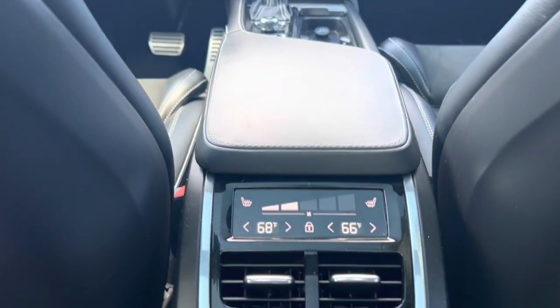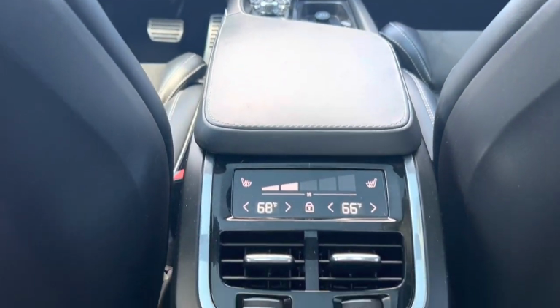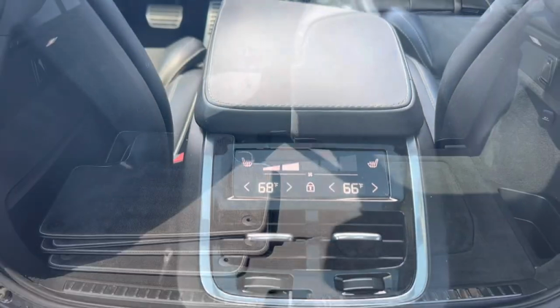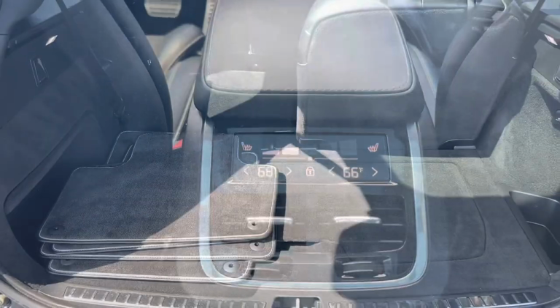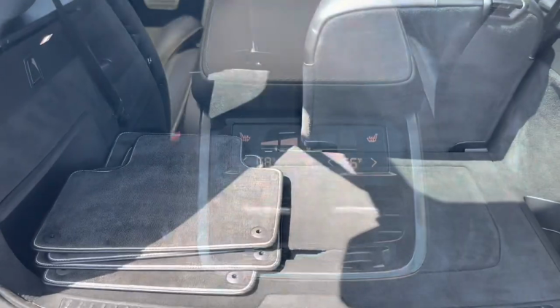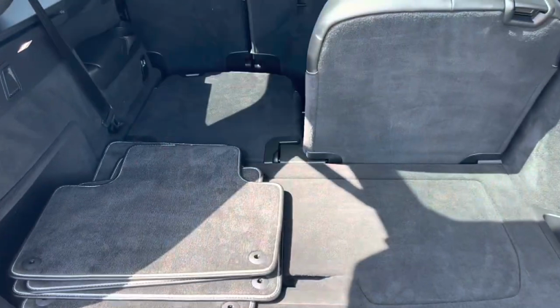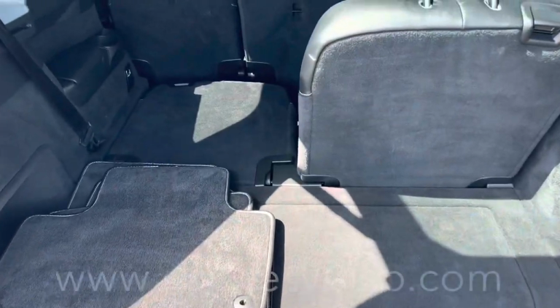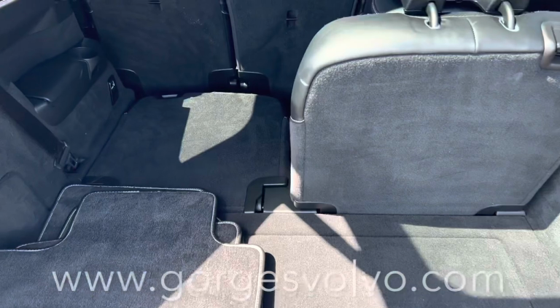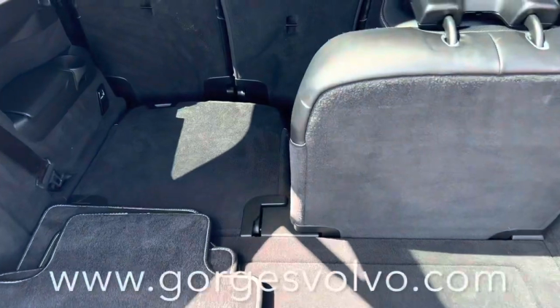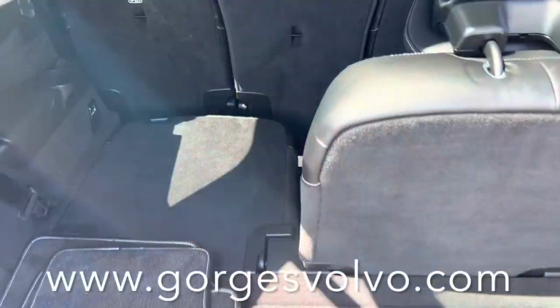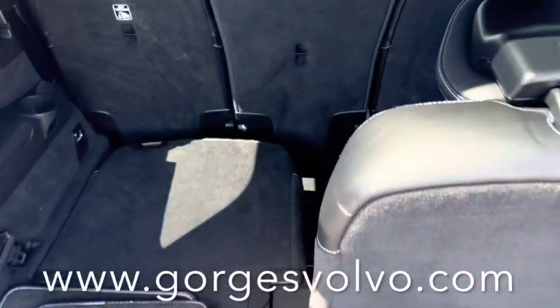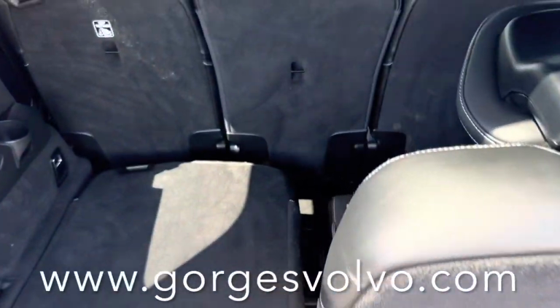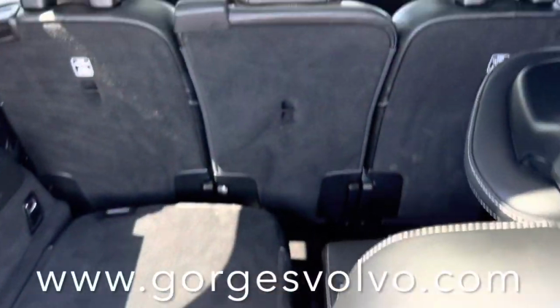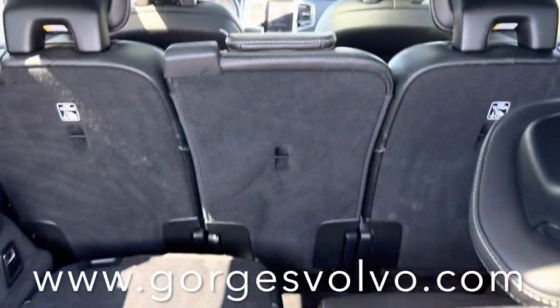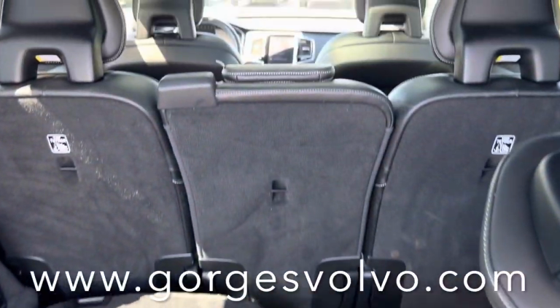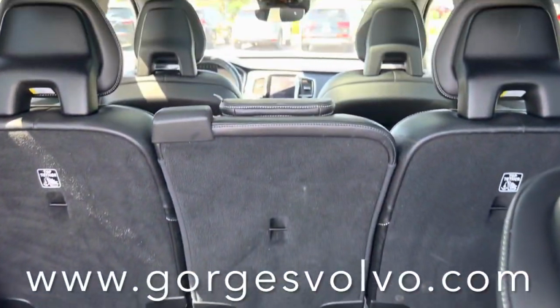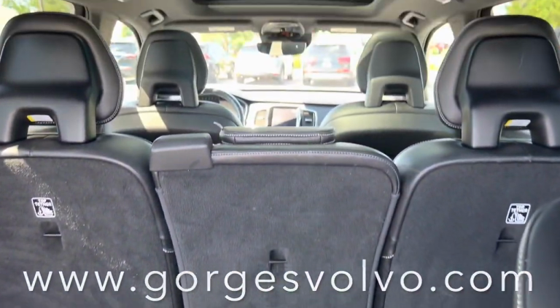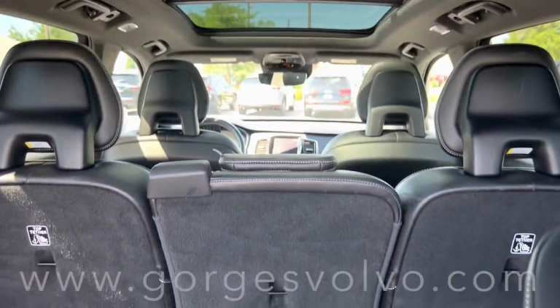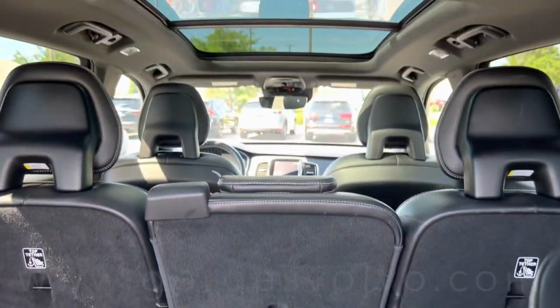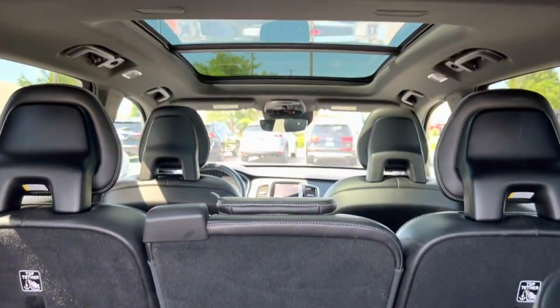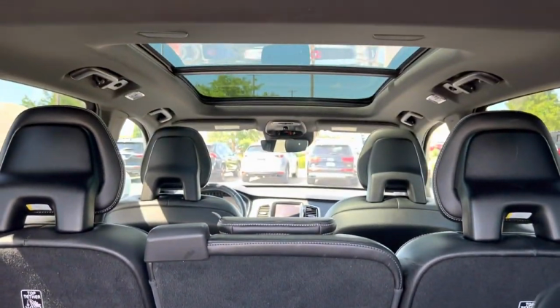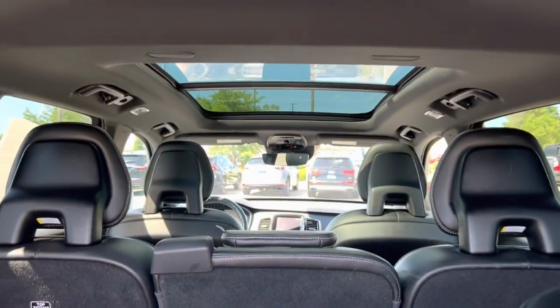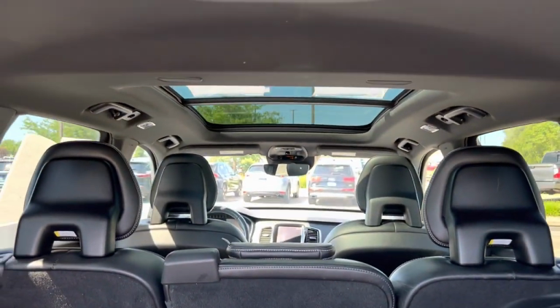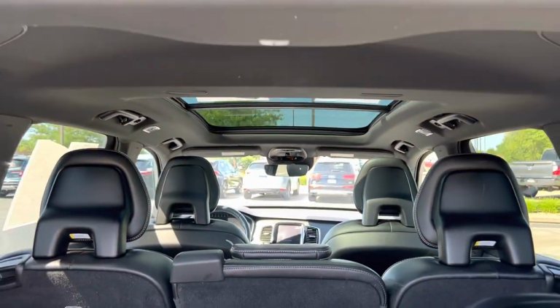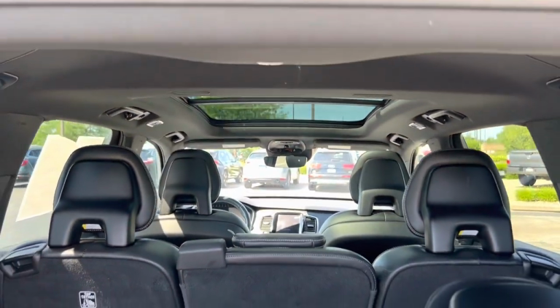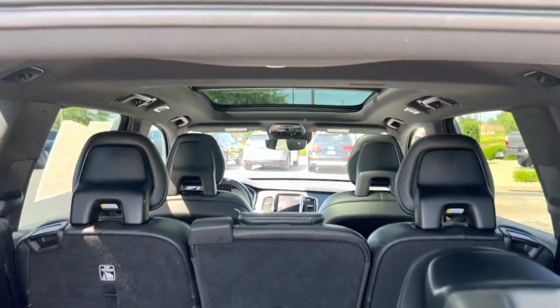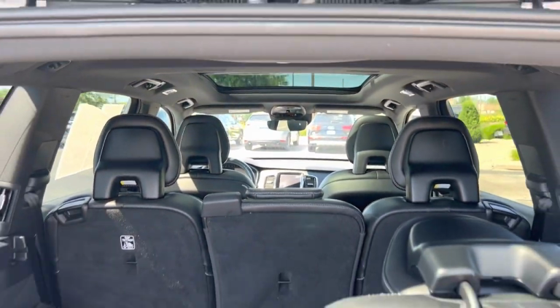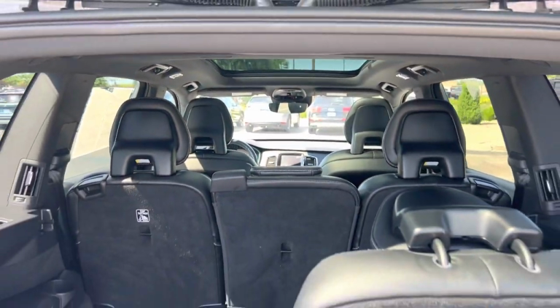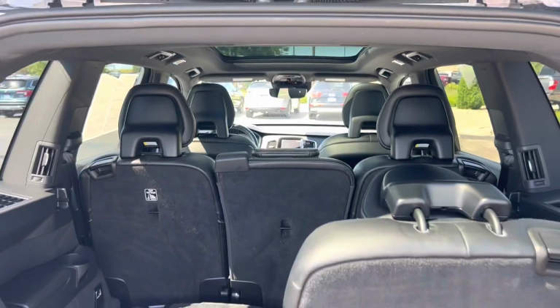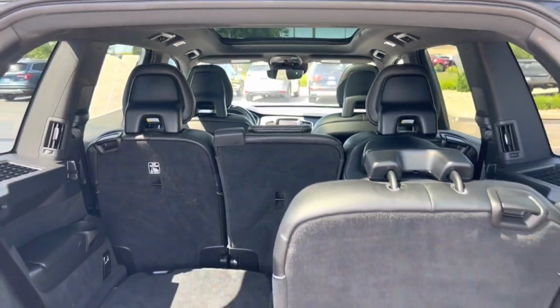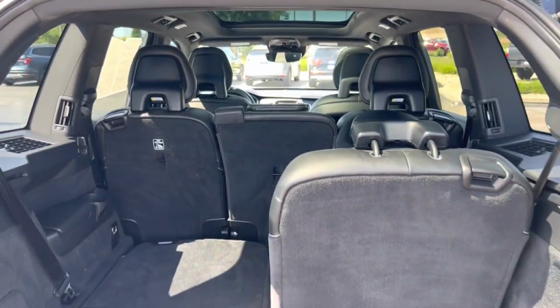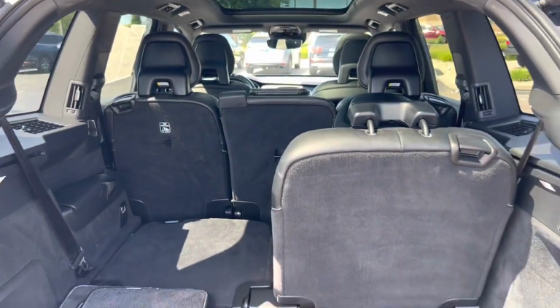This is a great option for someone who likes a strong road feel and sleek appearance, but doesn't want to sacrifice any of the space or safety the XC90 has to offer.